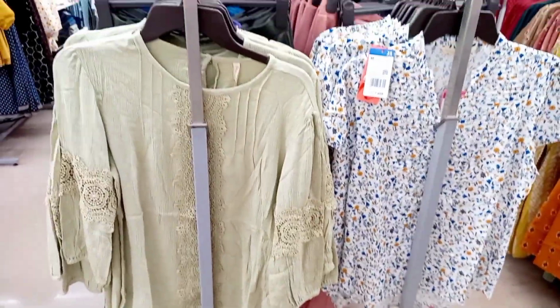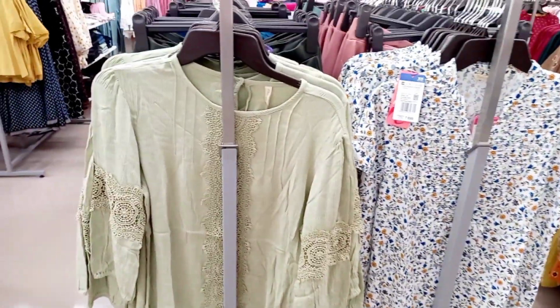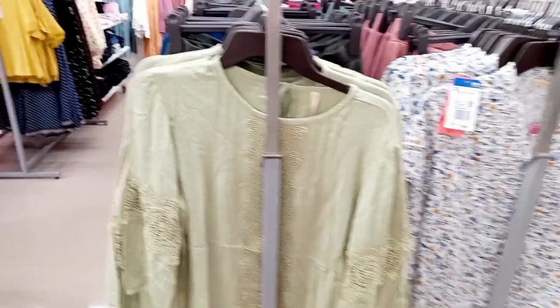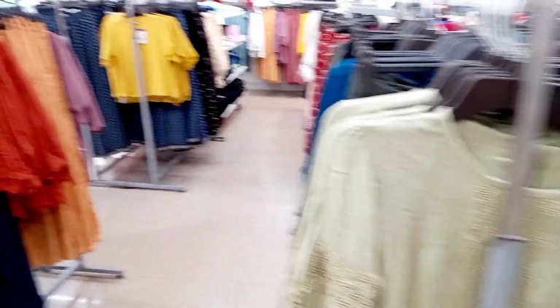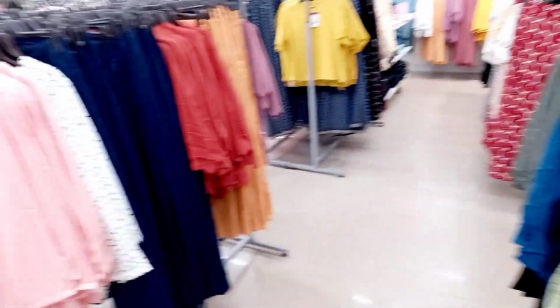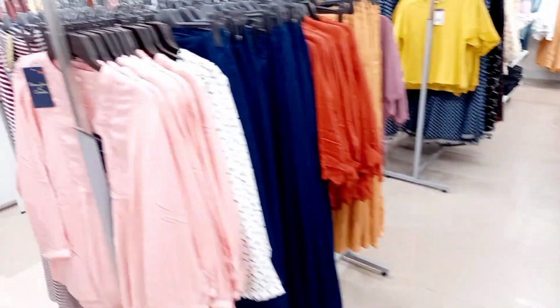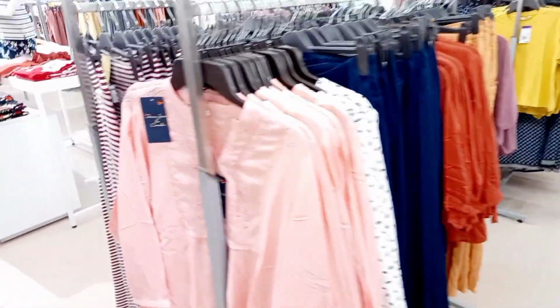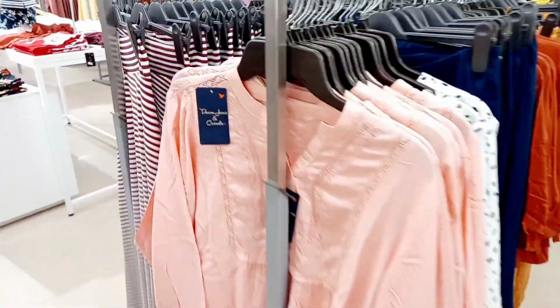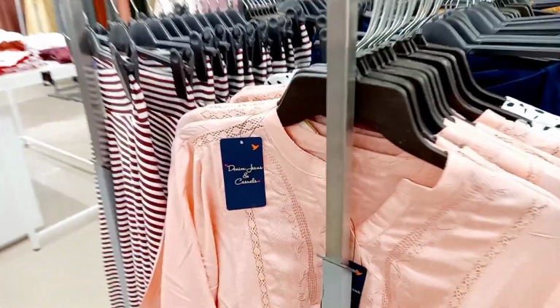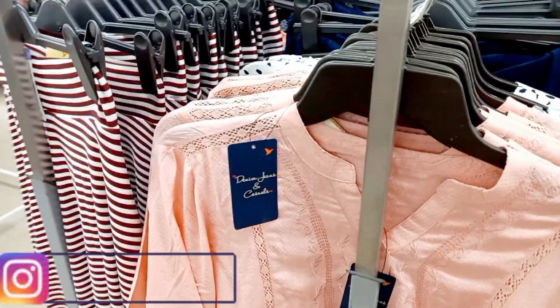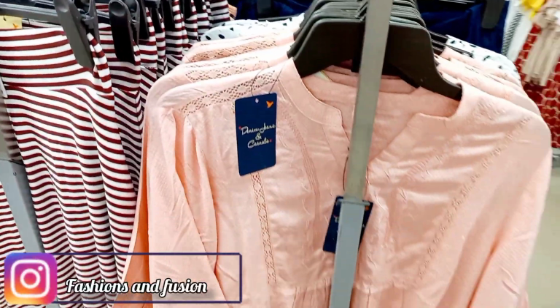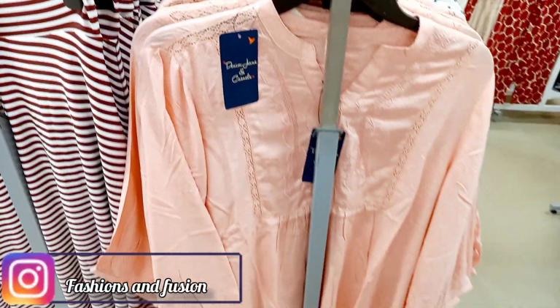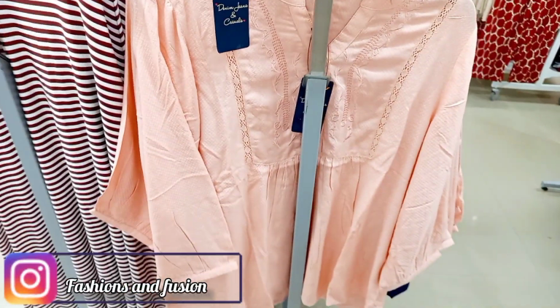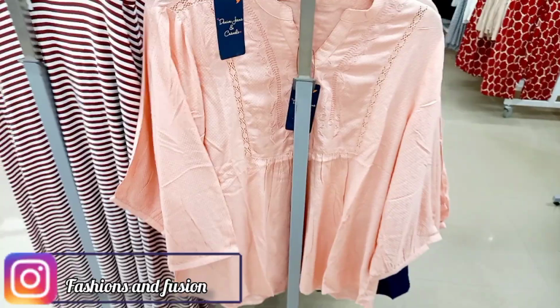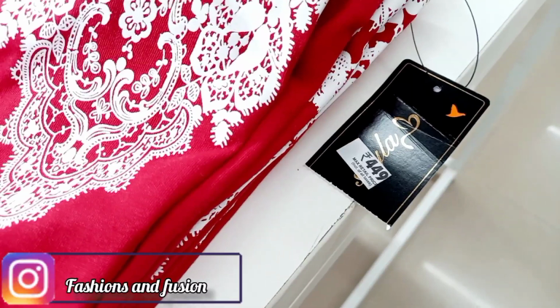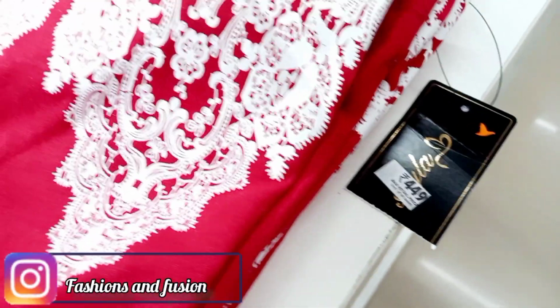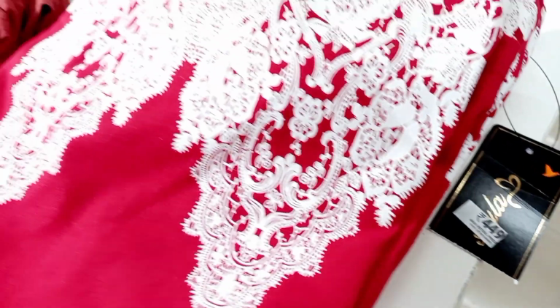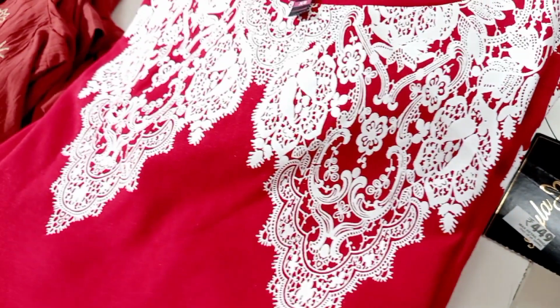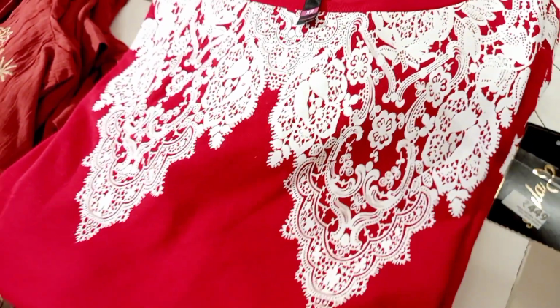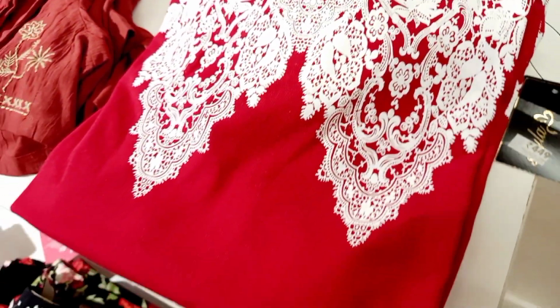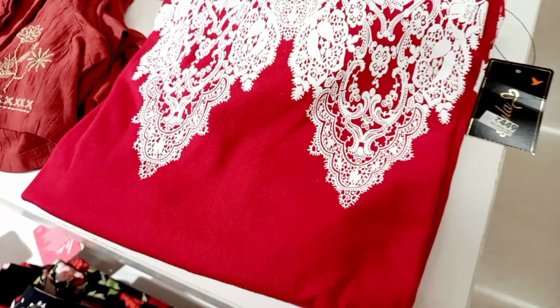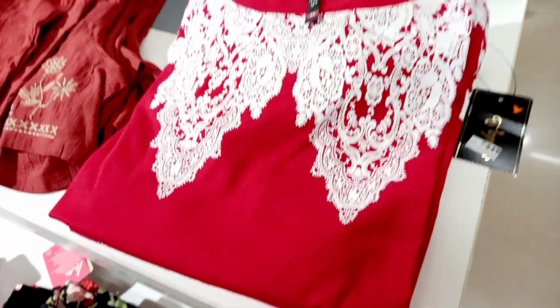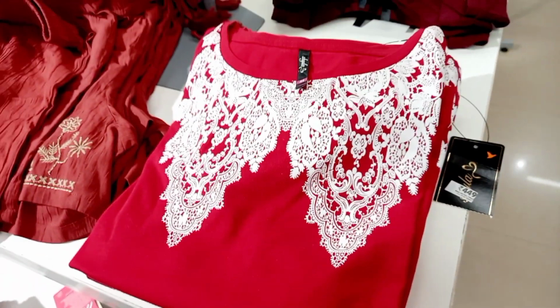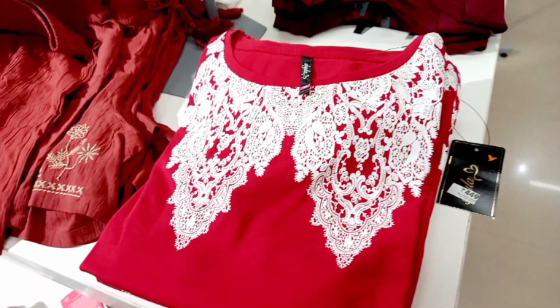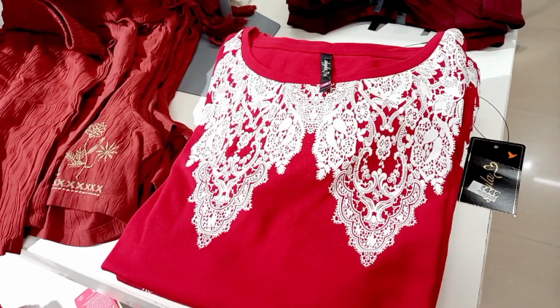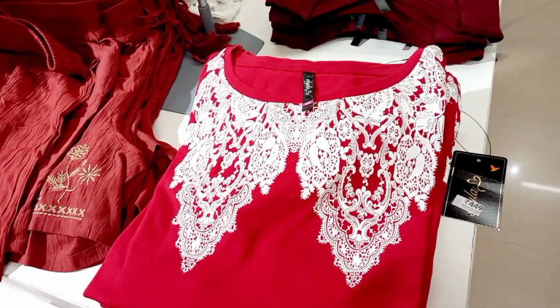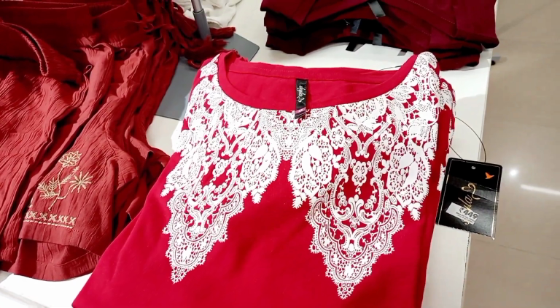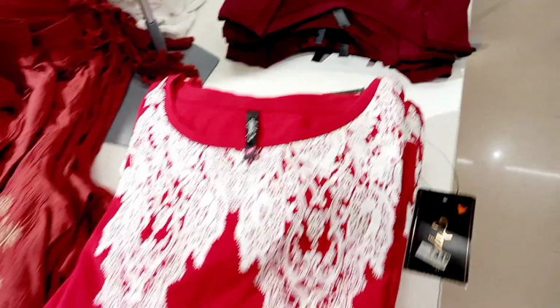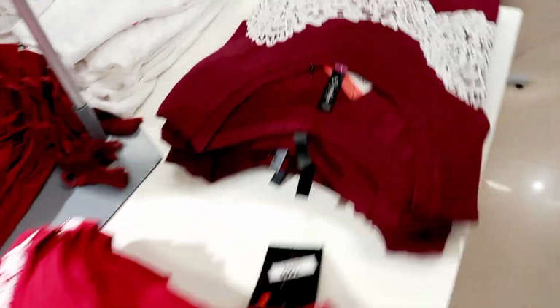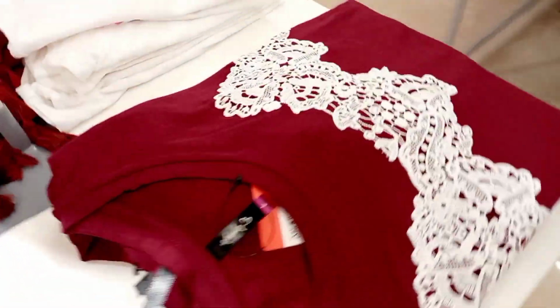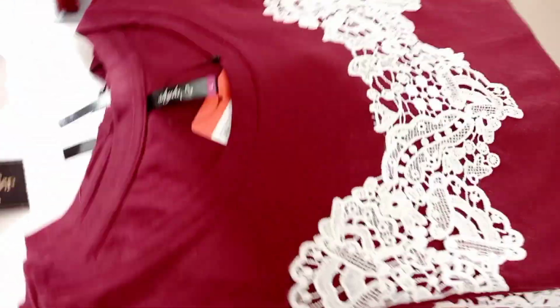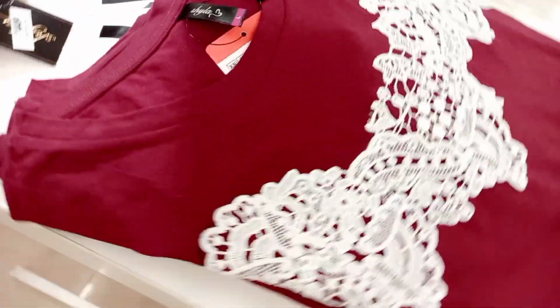Here is a short top. You can see jeans, plazos, midis. You can also use short tops. This is a print — actually there is an embroidery print. There is a top at 450.